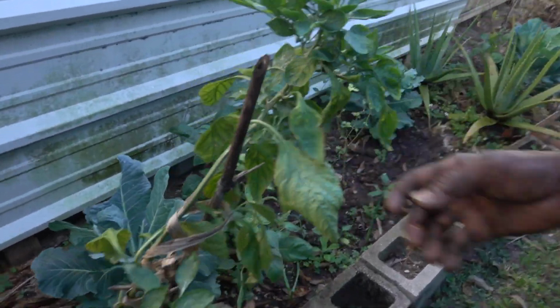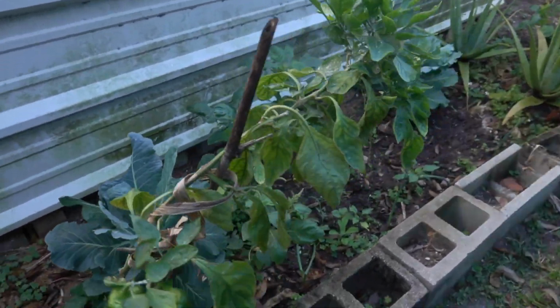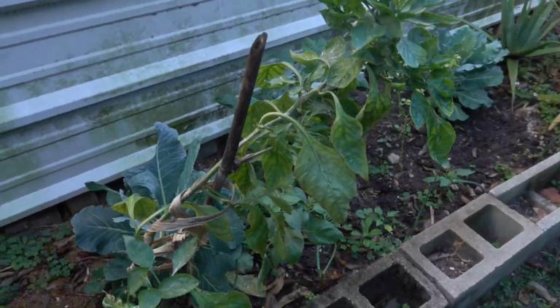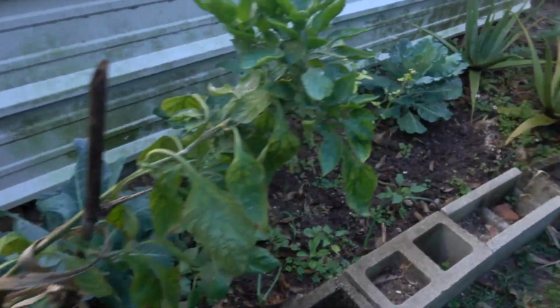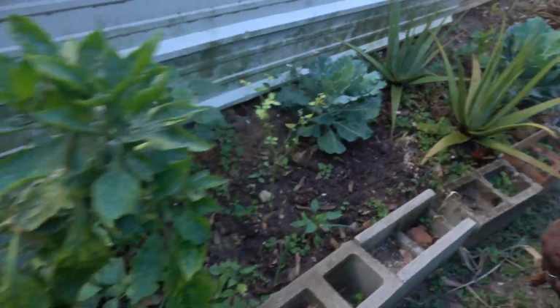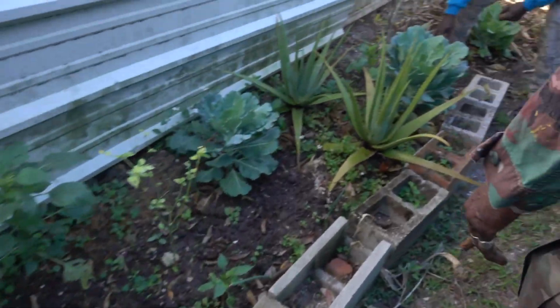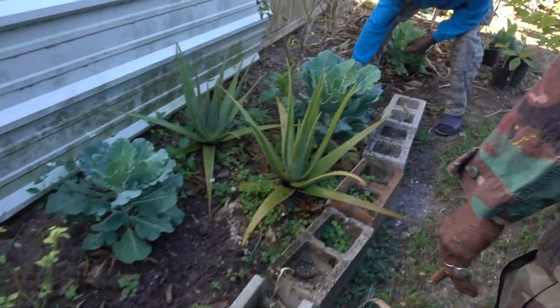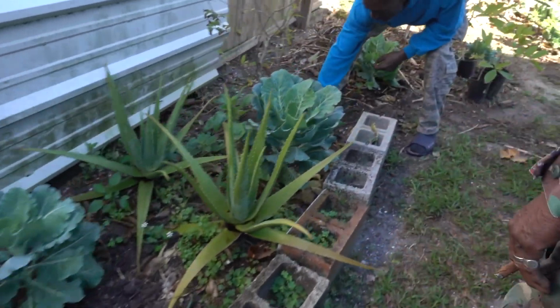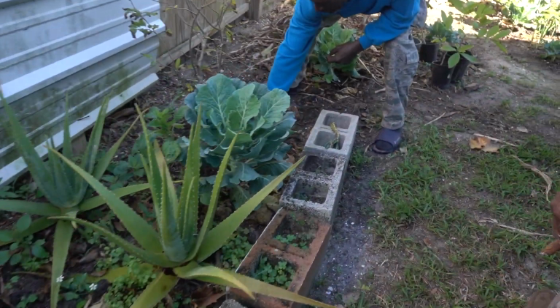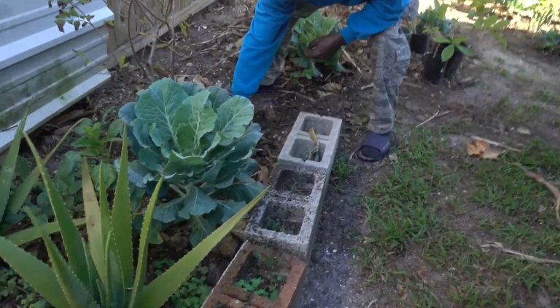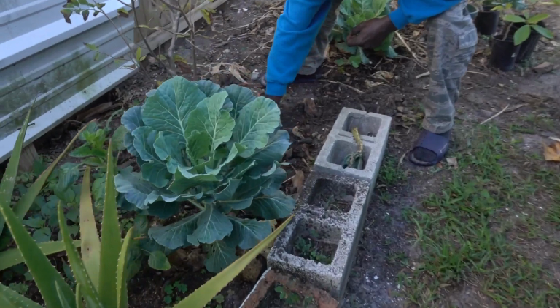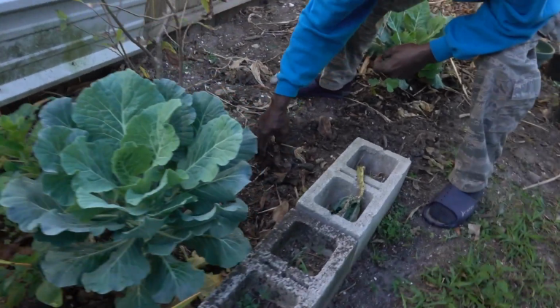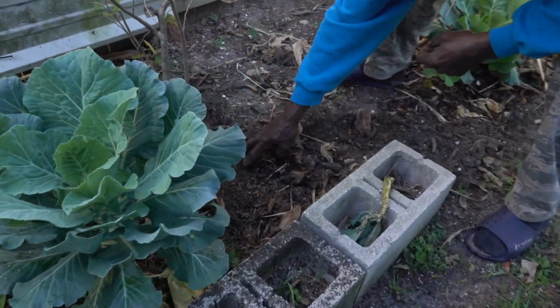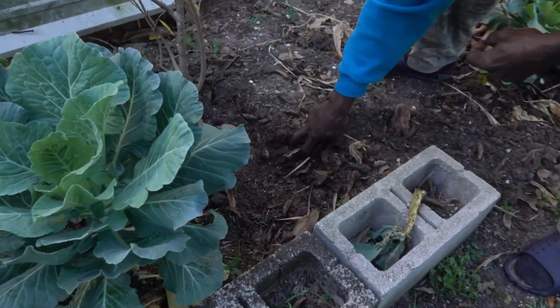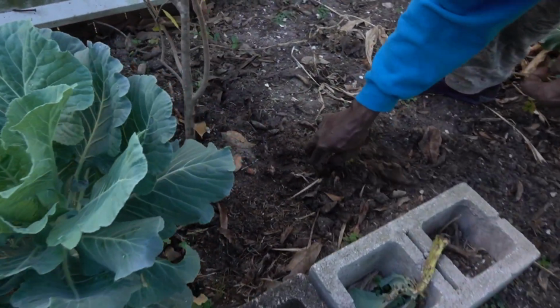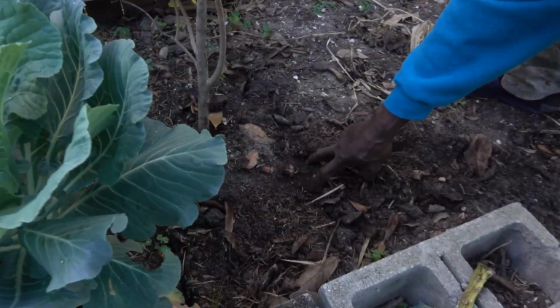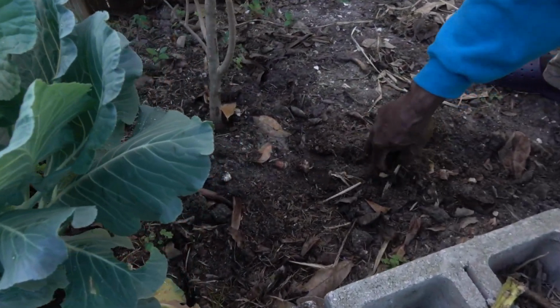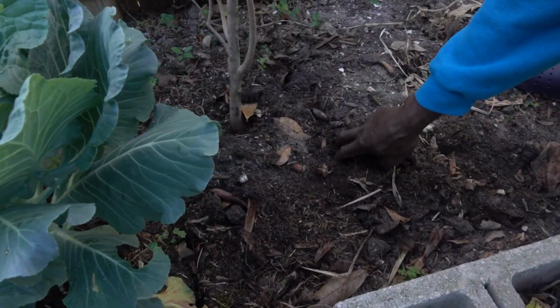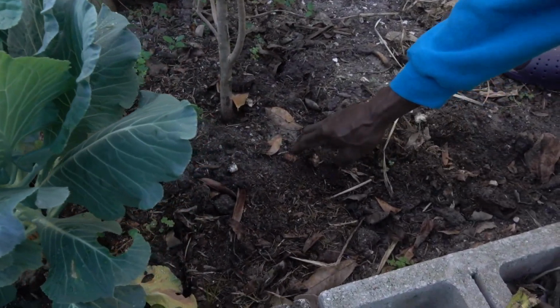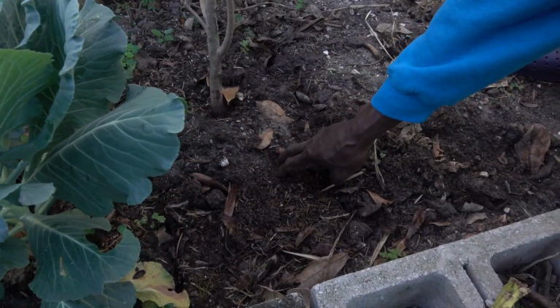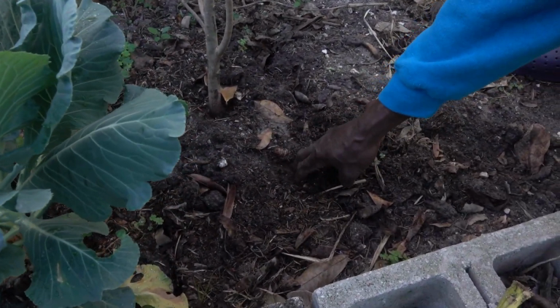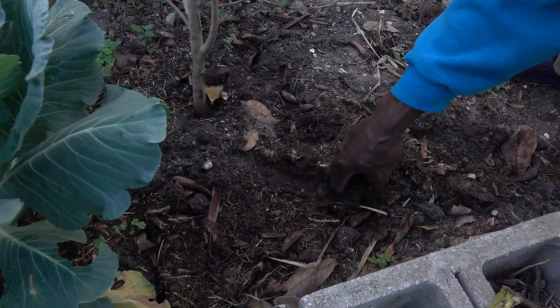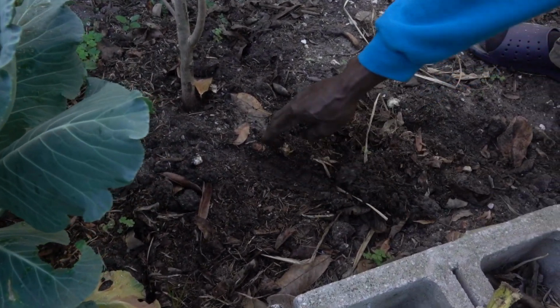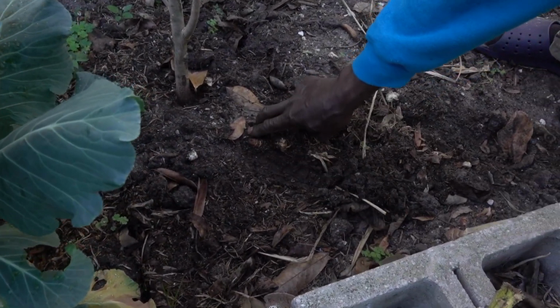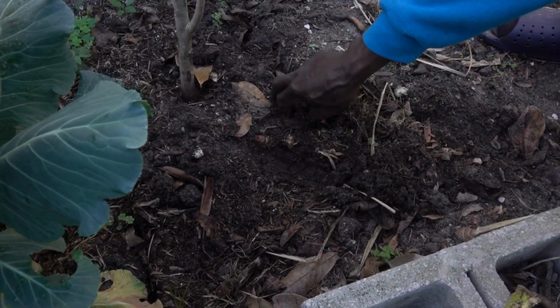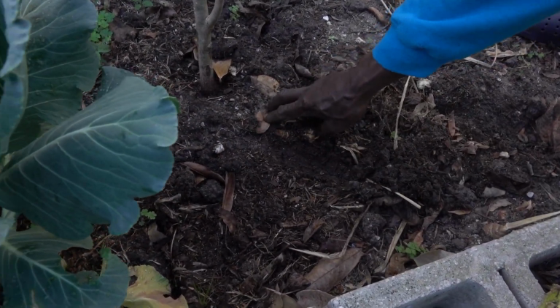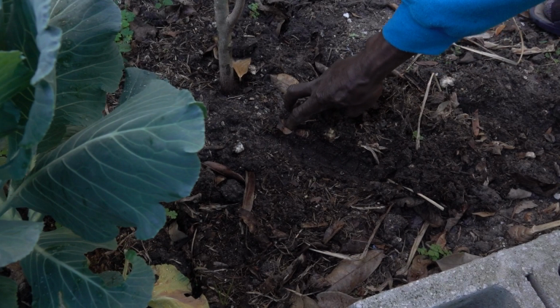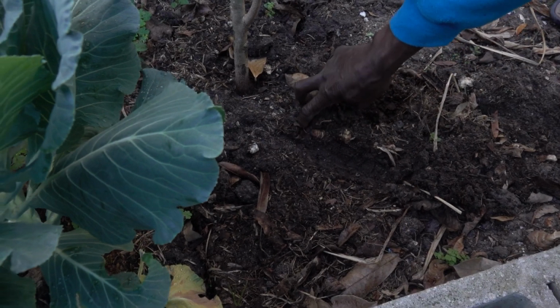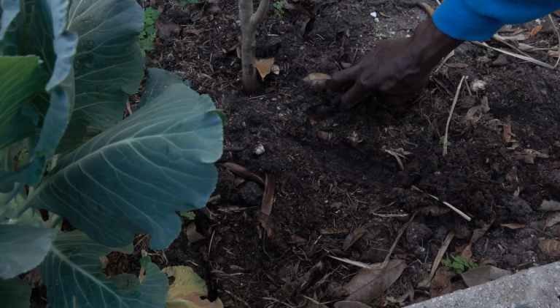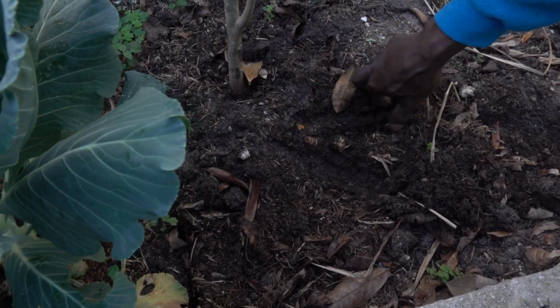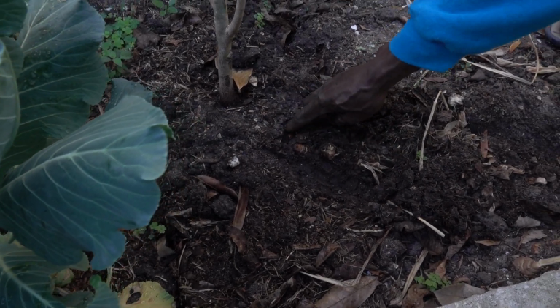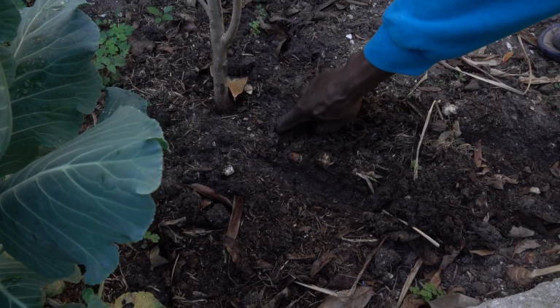Down here I have turmeric in the dirt. Right here I have turmeric. Yeah, that is good for you to see.